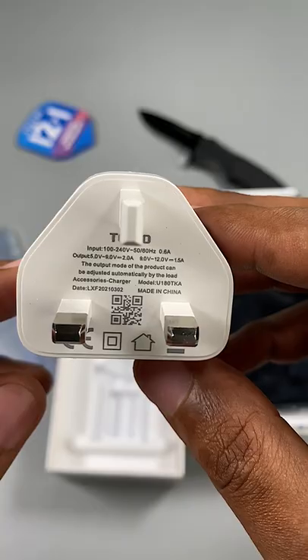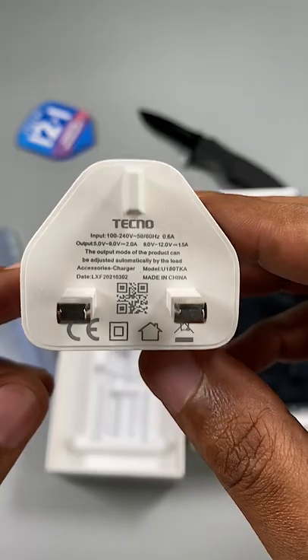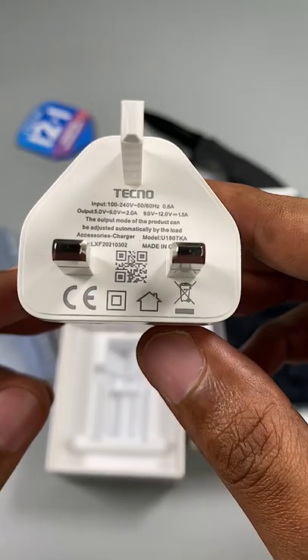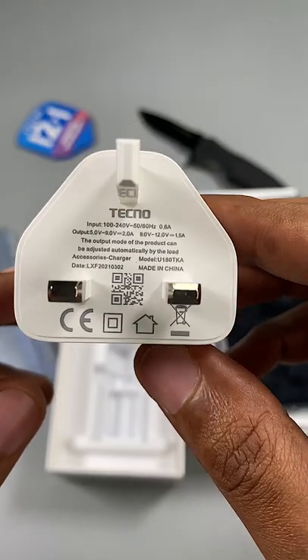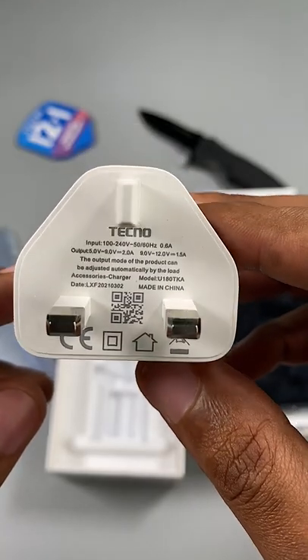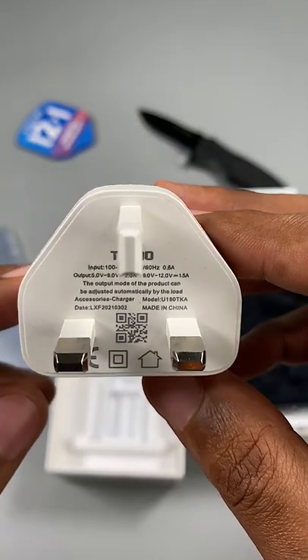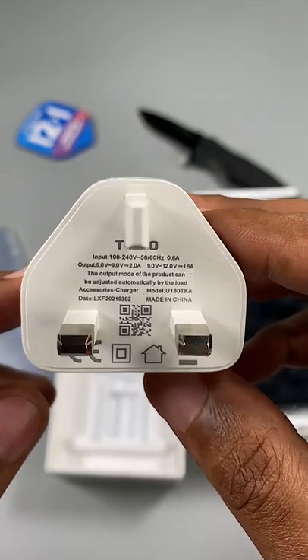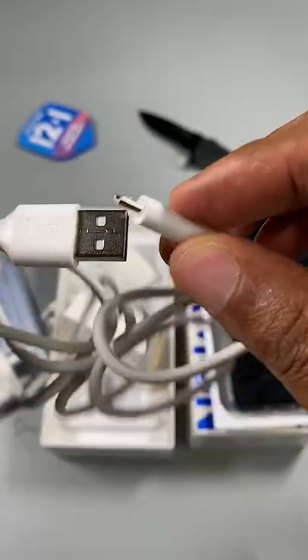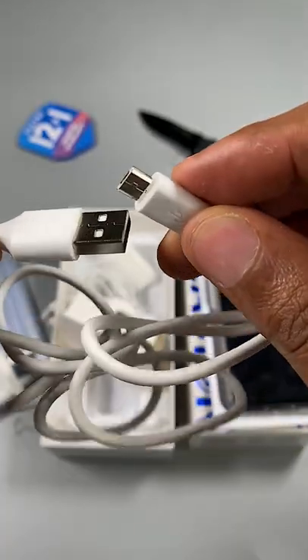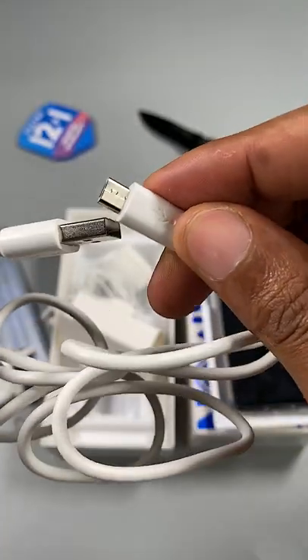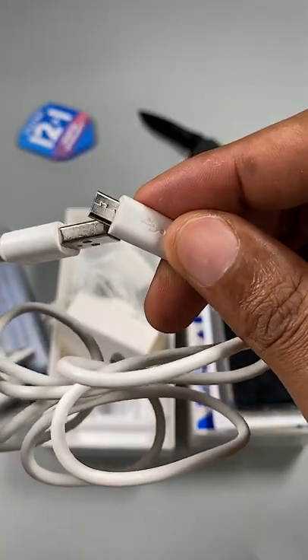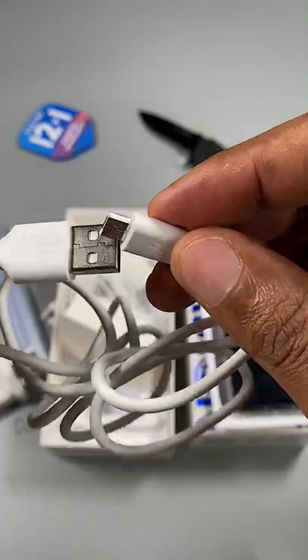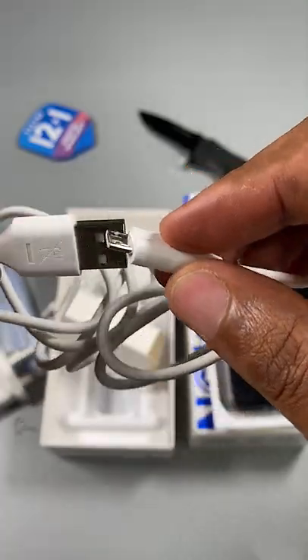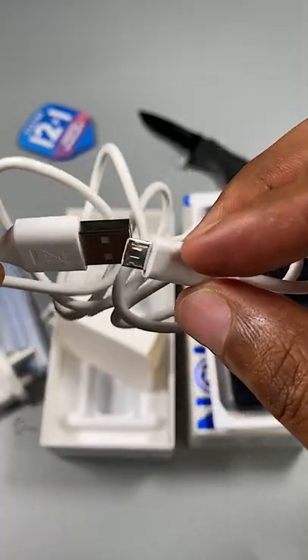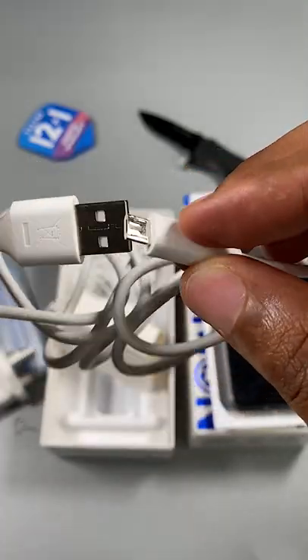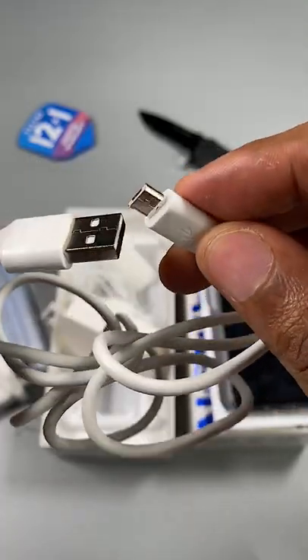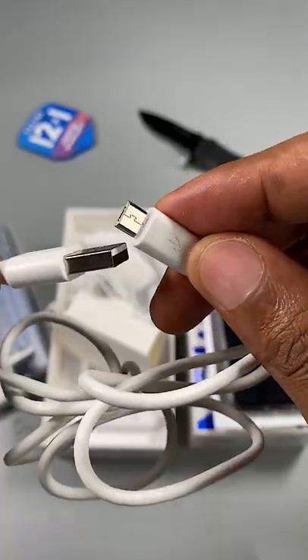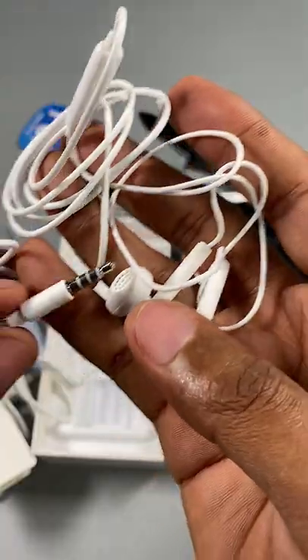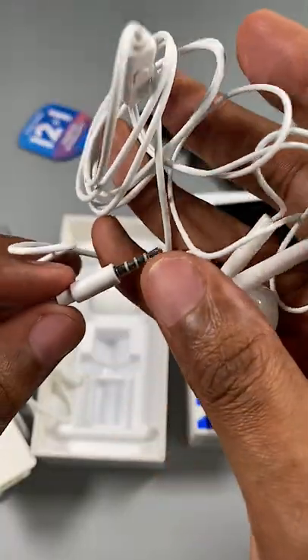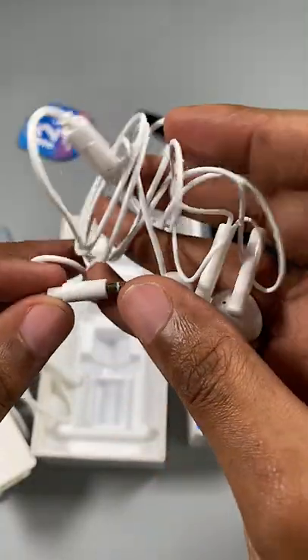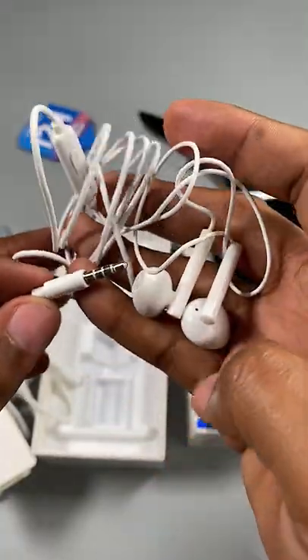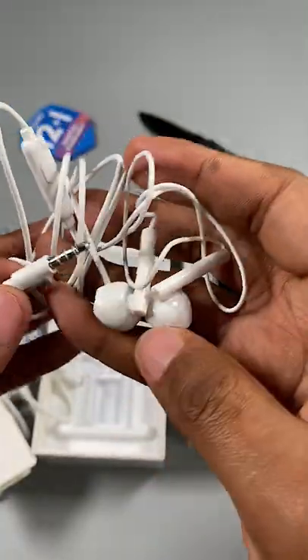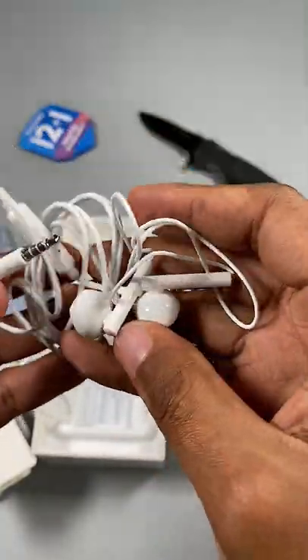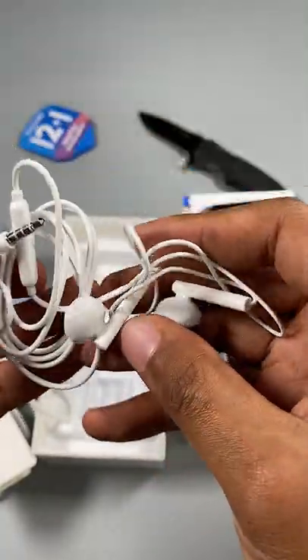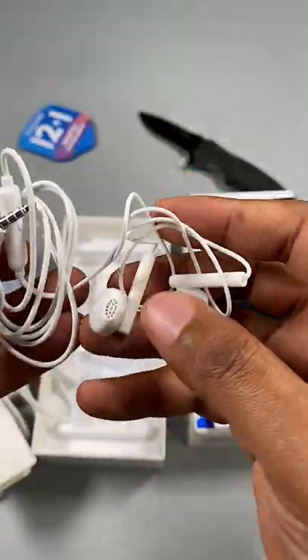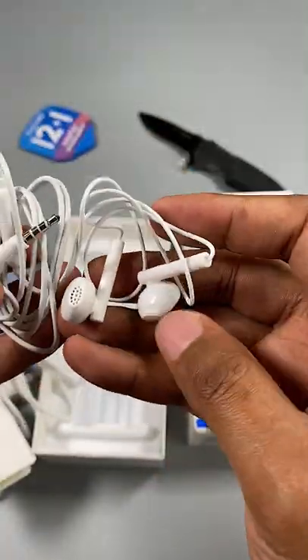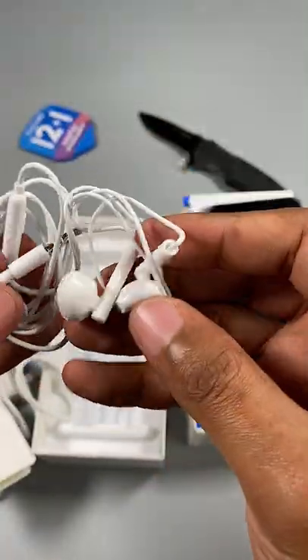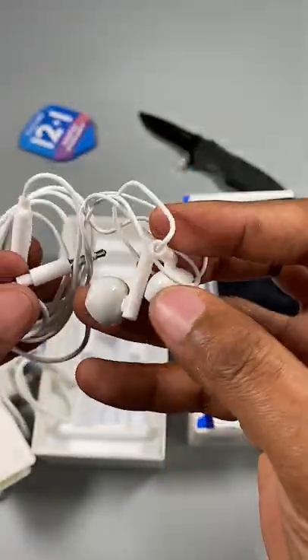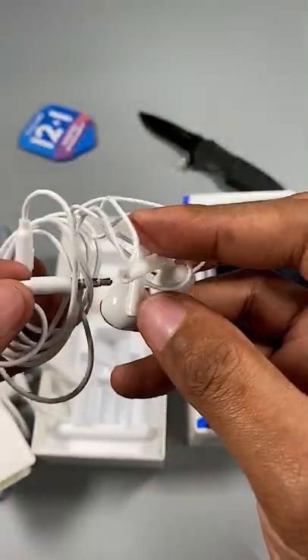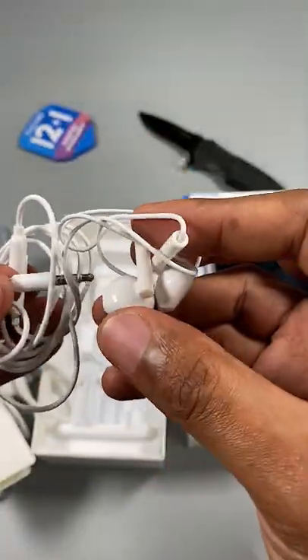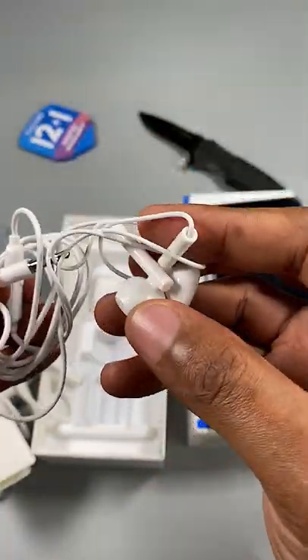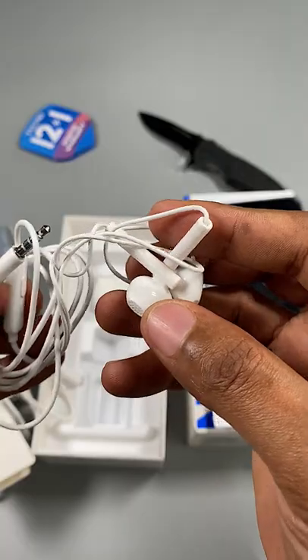In the box you get an 18W fast charger, but unfortunately there's the curse of the micro USB cable. The earphones are cheap, though not as cheap as the ones that came with the Spark 7P.